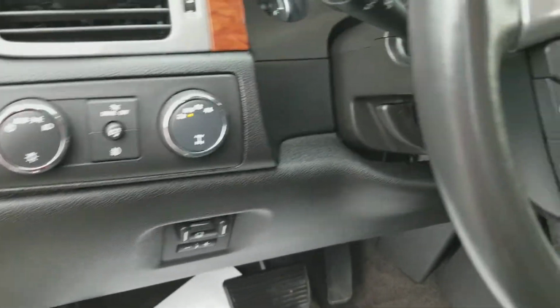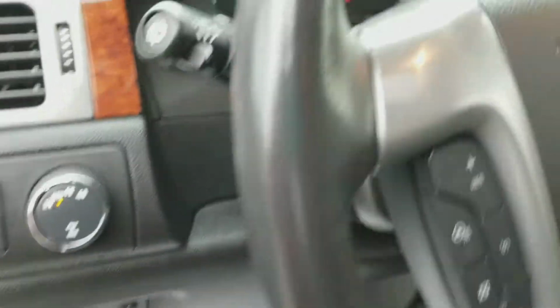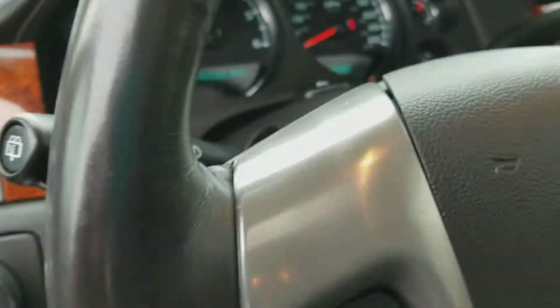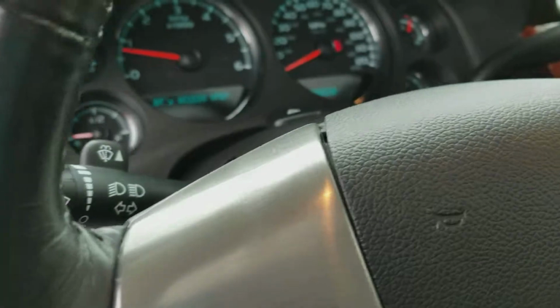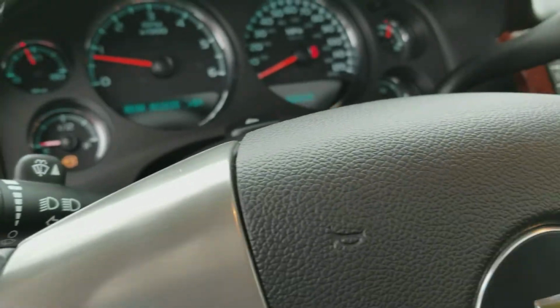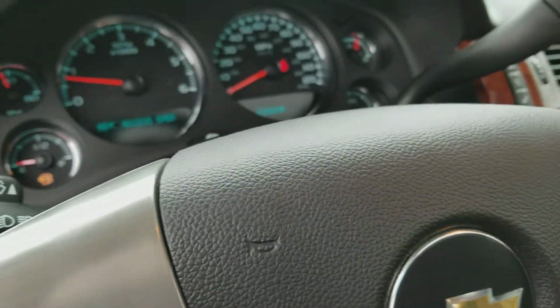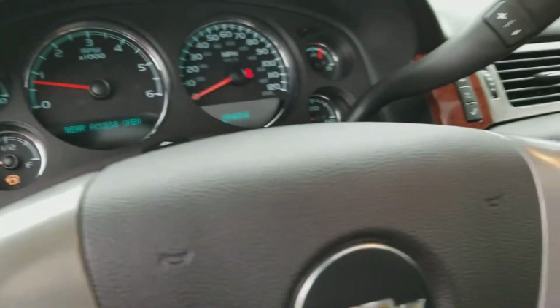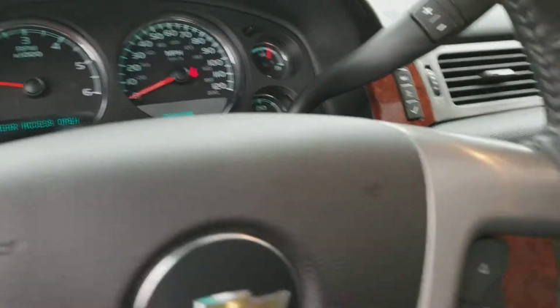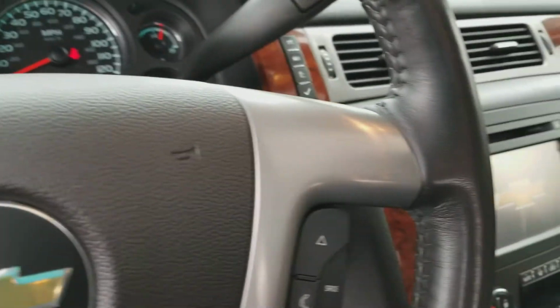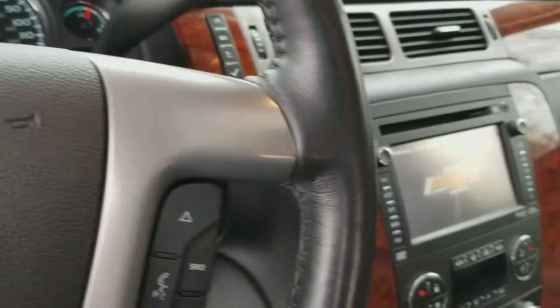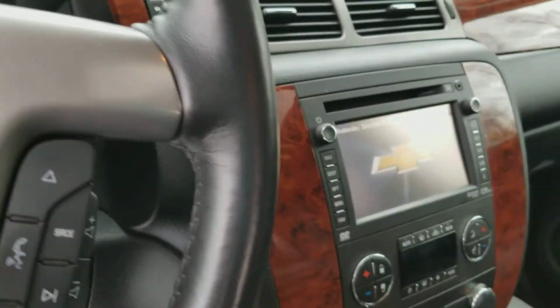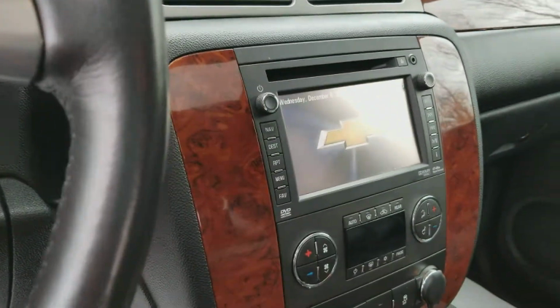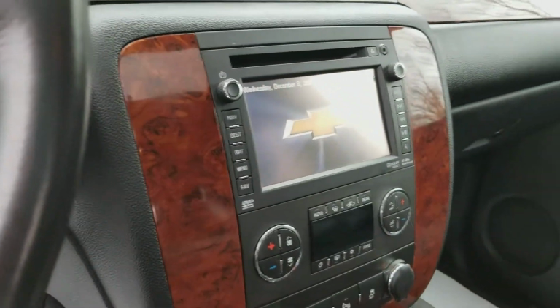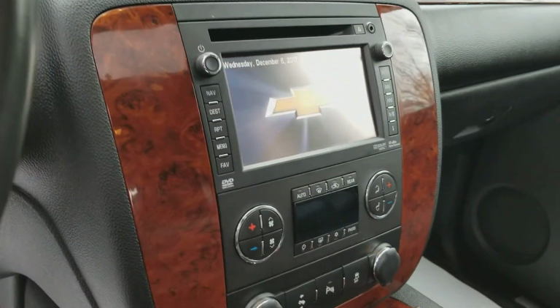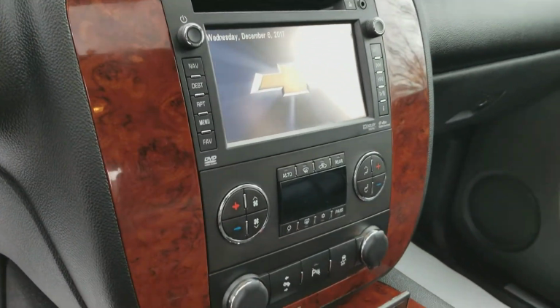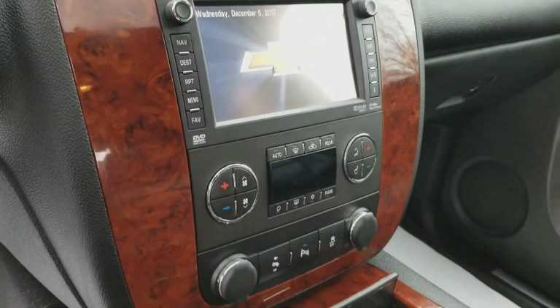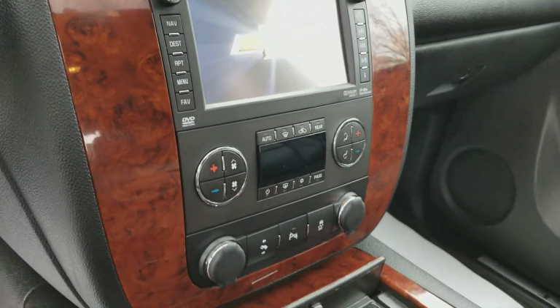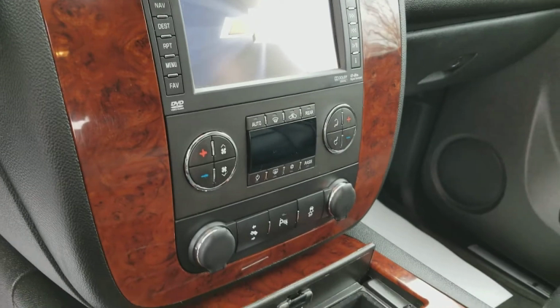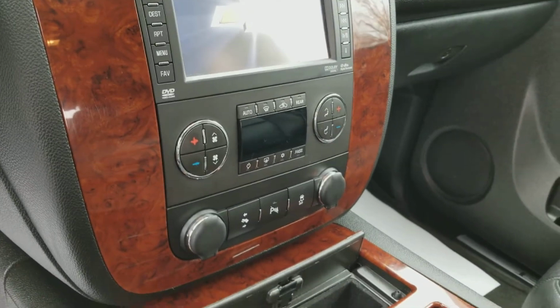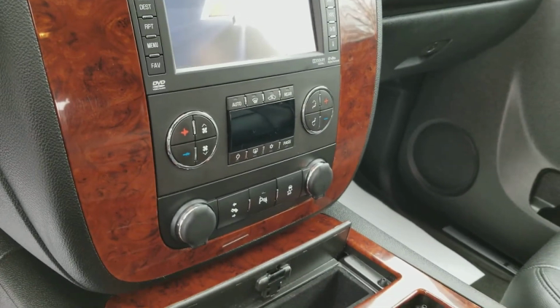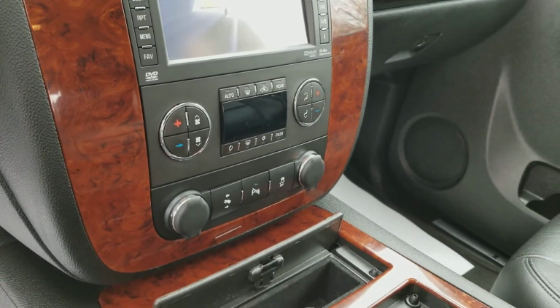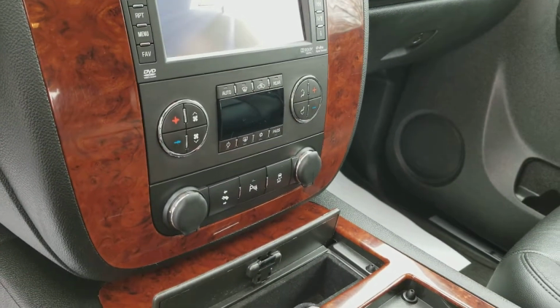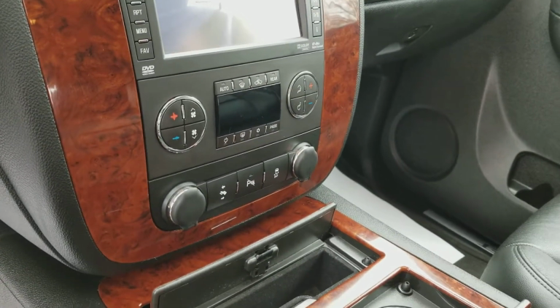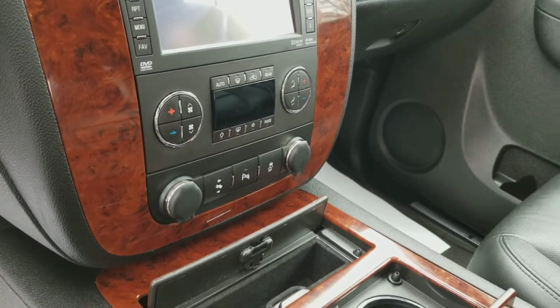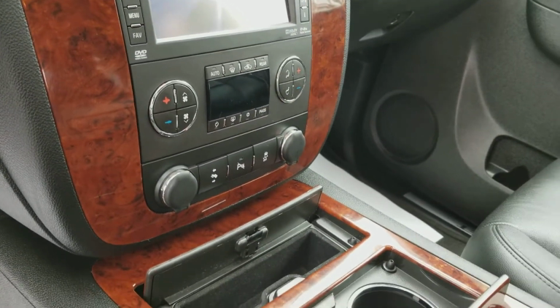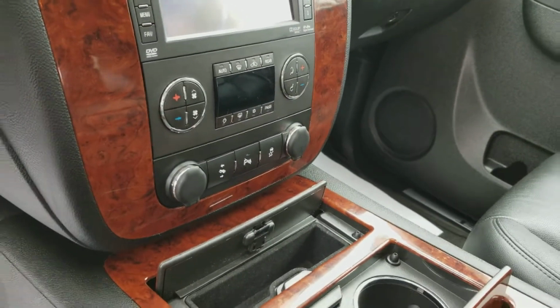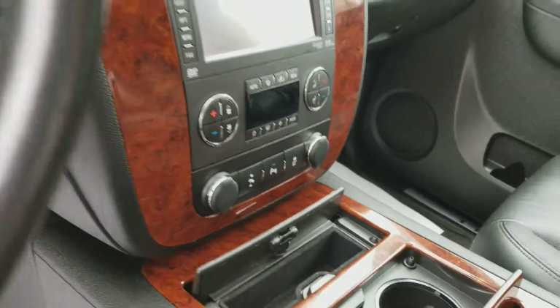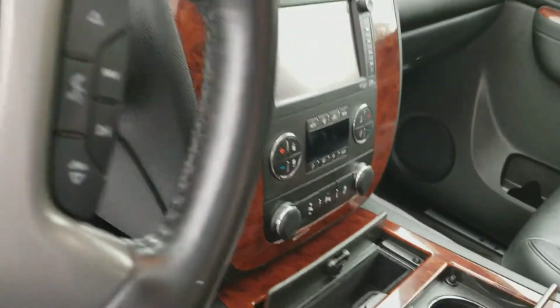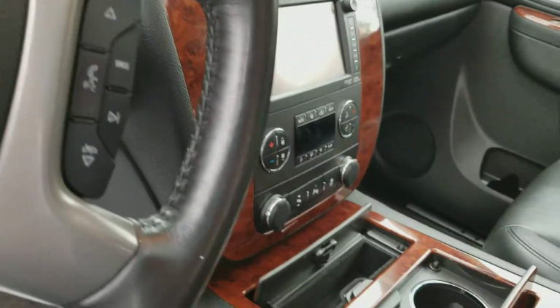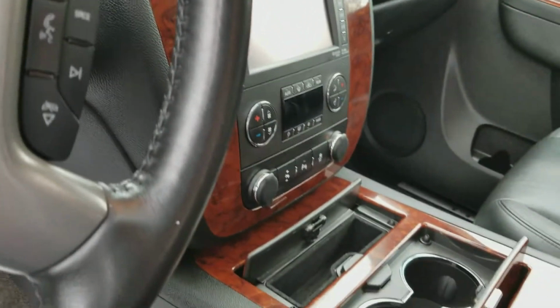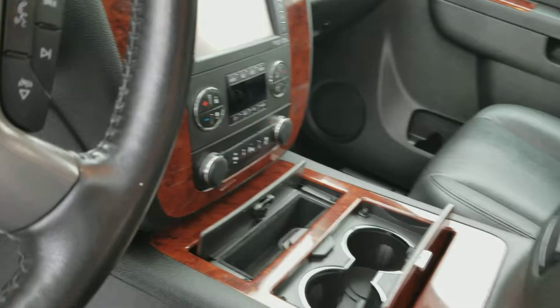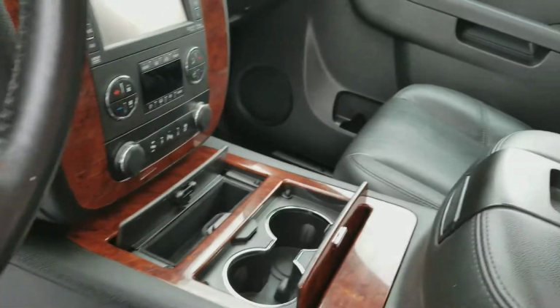You also have a driver information center in the dash, a touch screen Bluetooth radio, climate controls, power adjustable pedals, and parking sensors along with a backup camera.